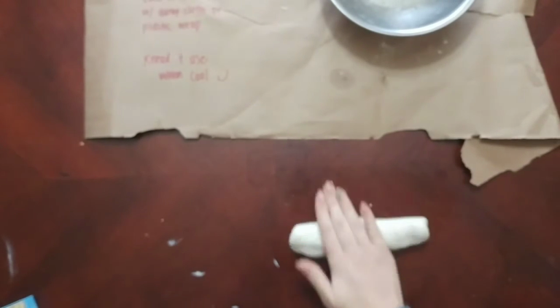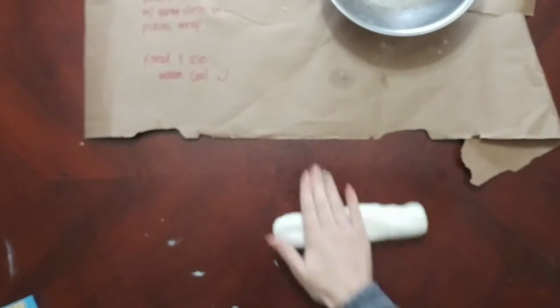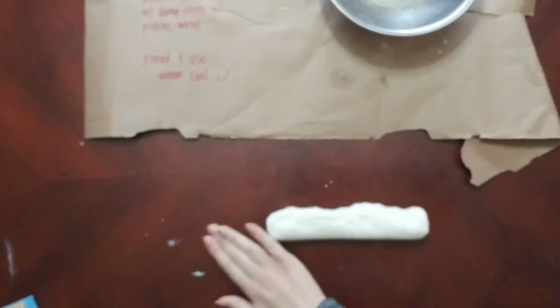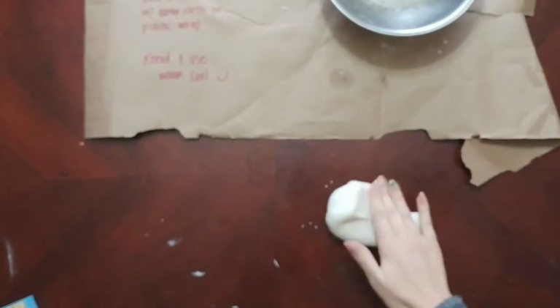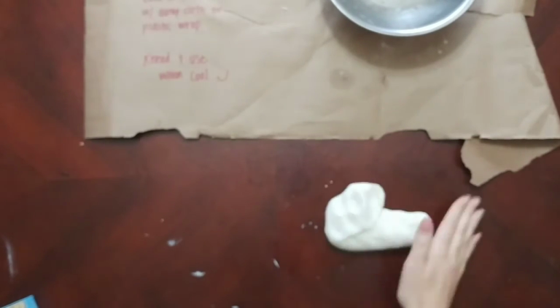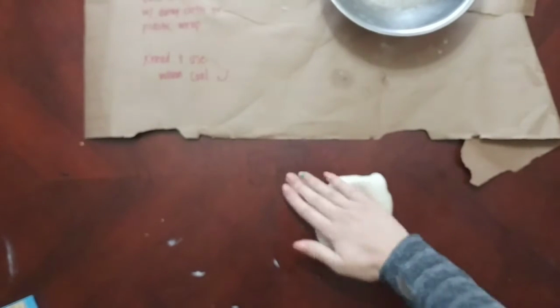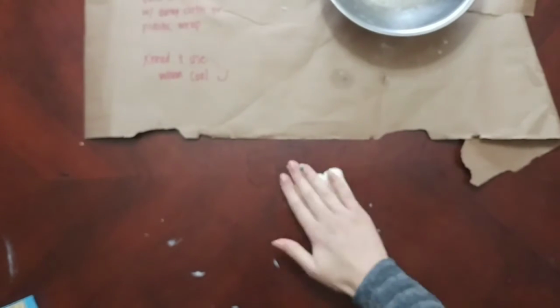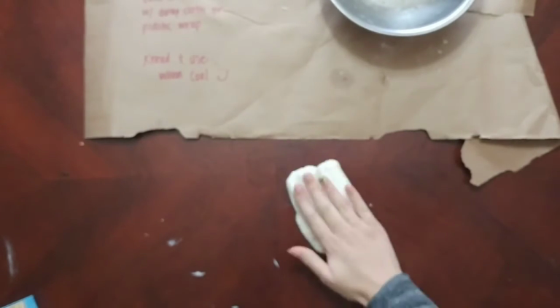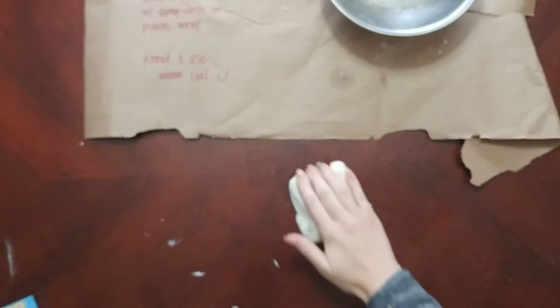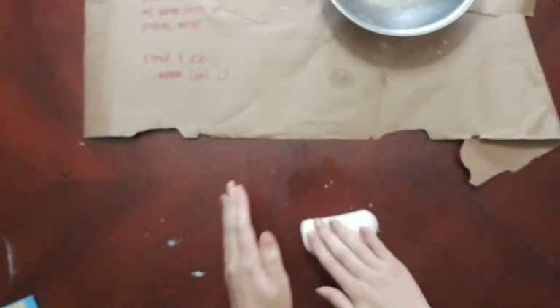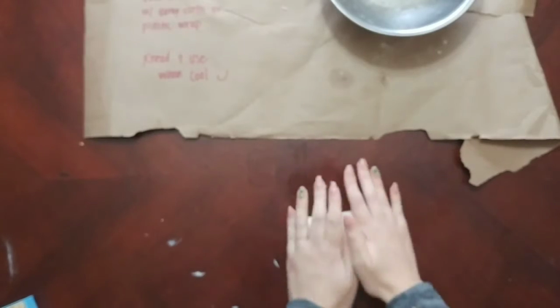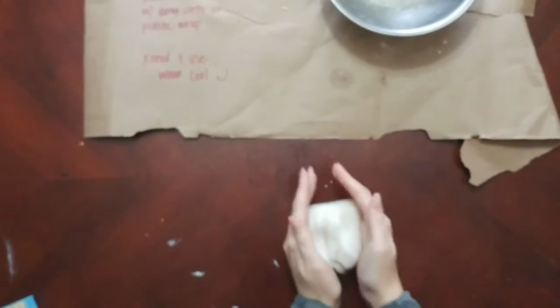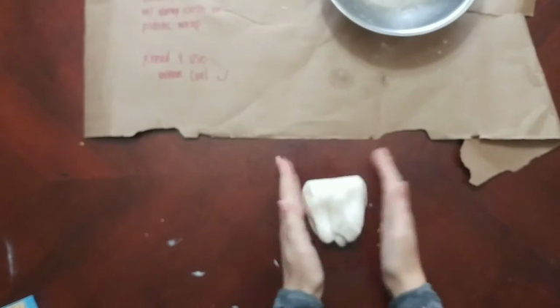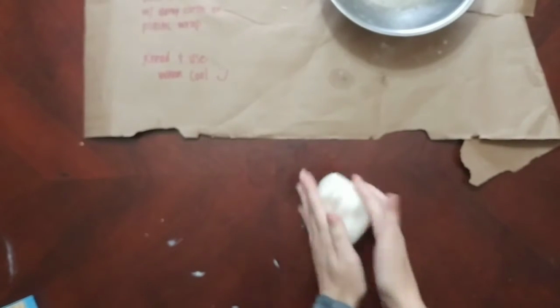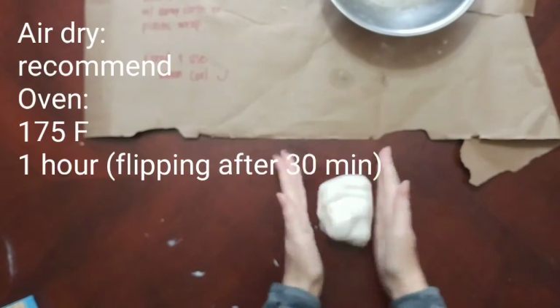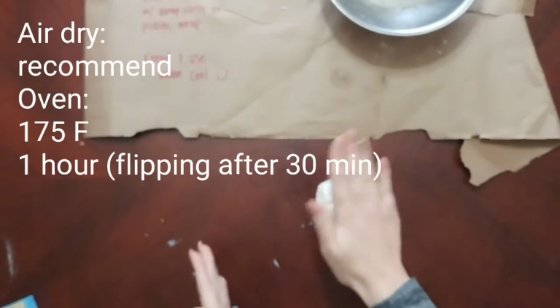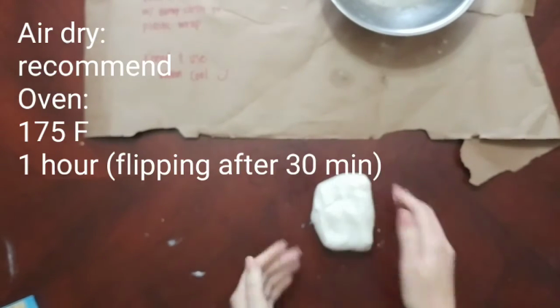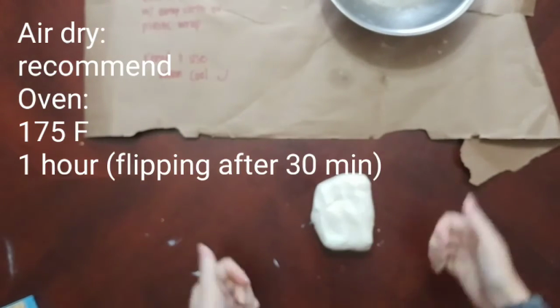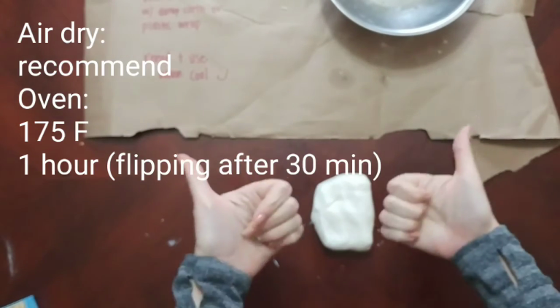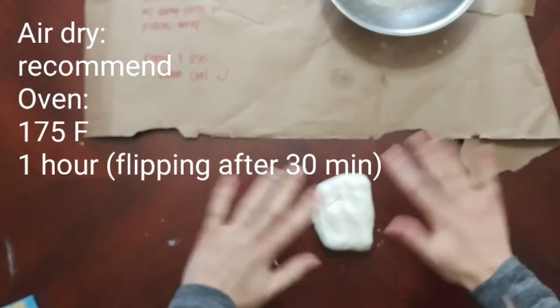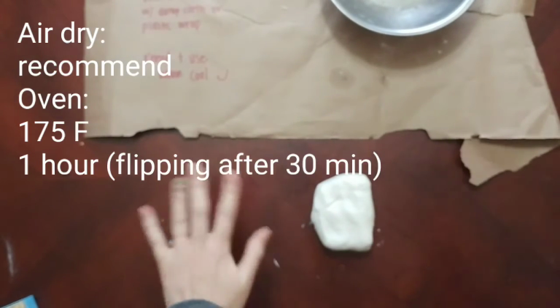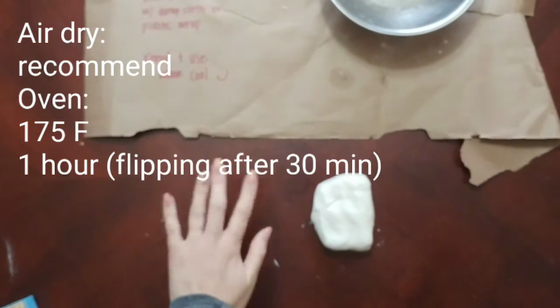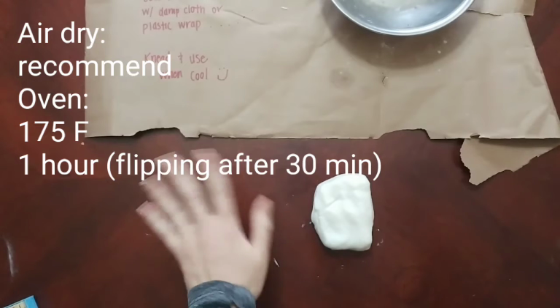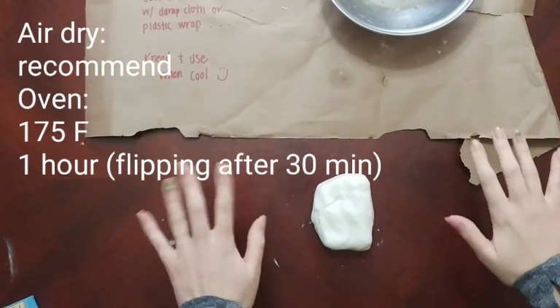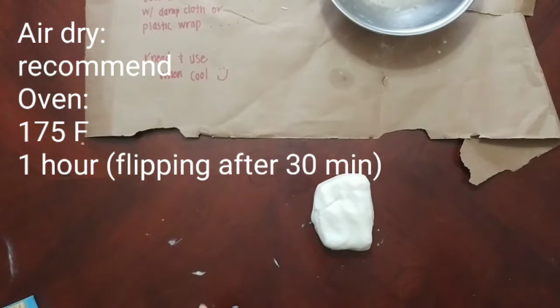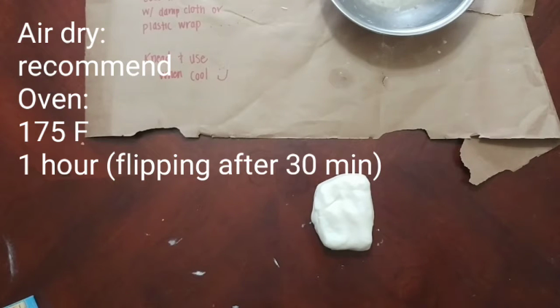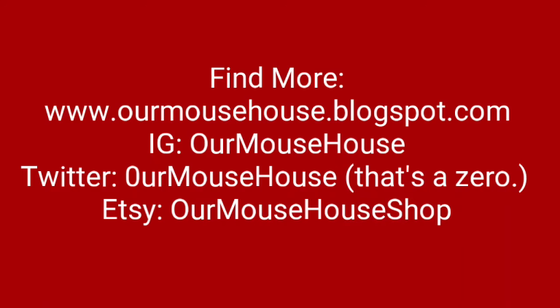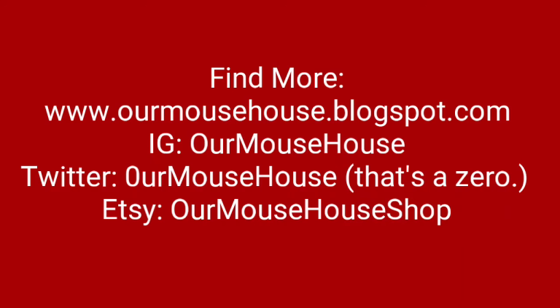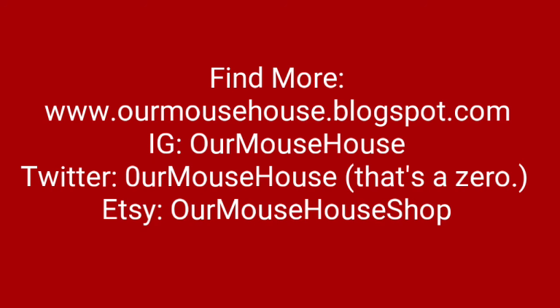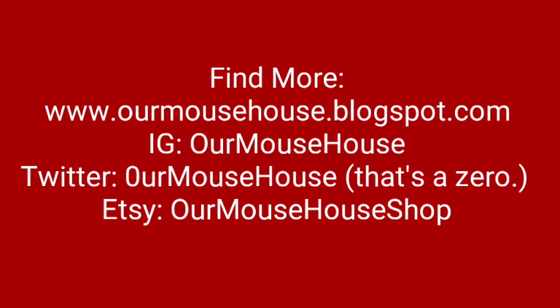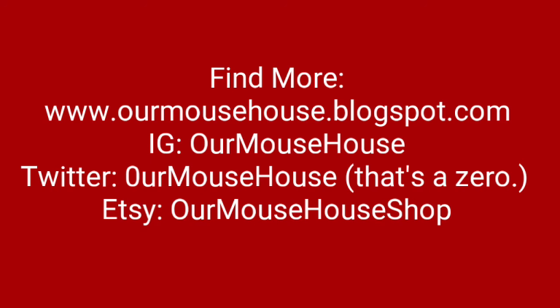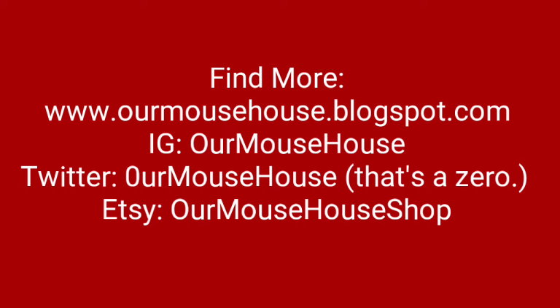You can use this to make a lot of different things. When you're done creating with it, you just let it air dry or you can bake it to let it set. We're going to use this to make ornaments.